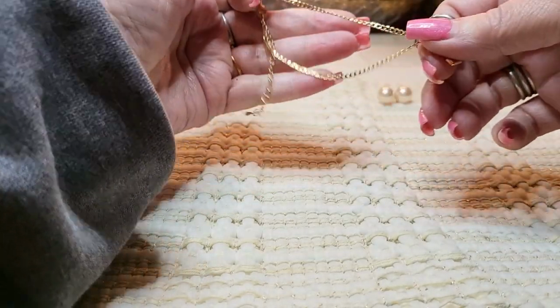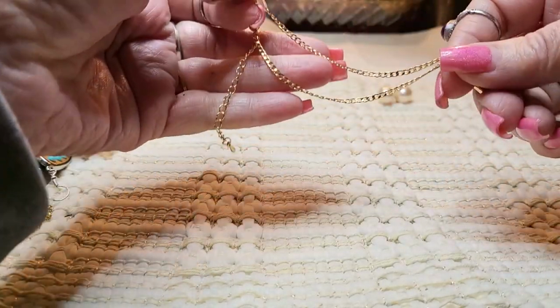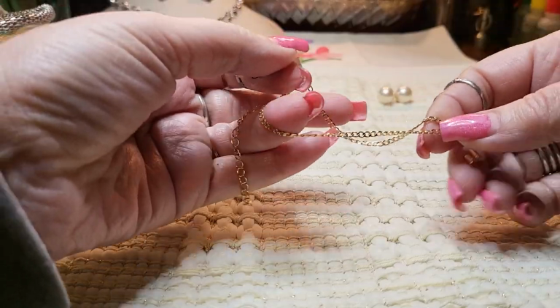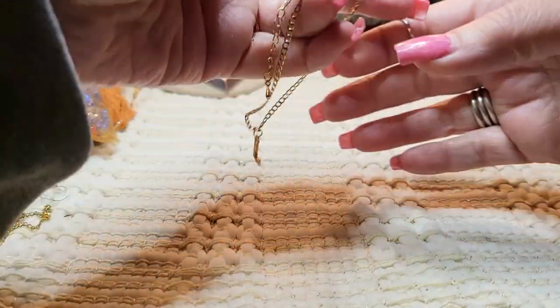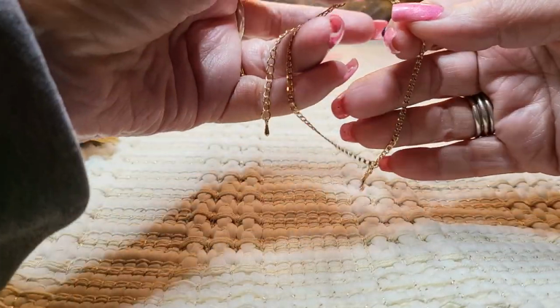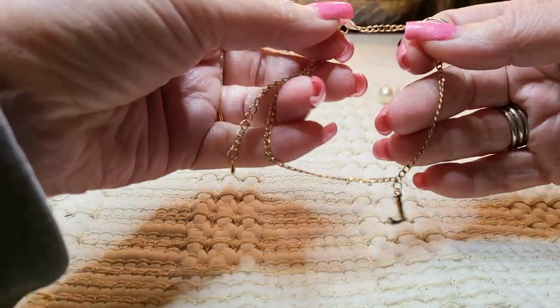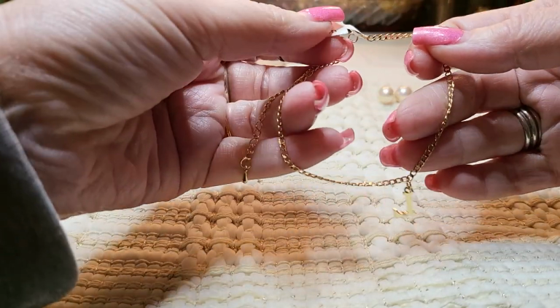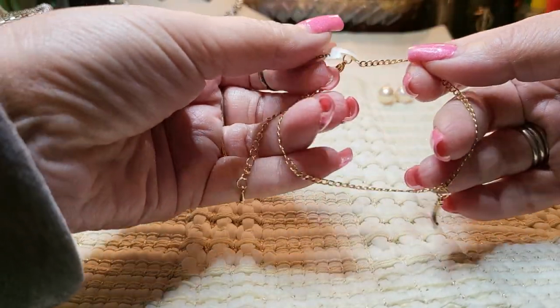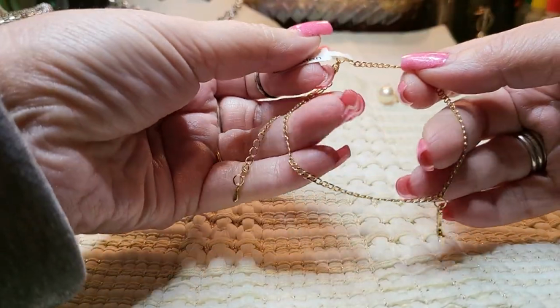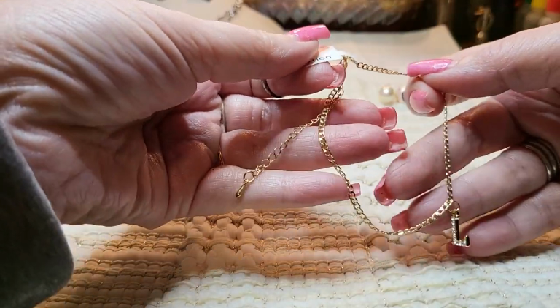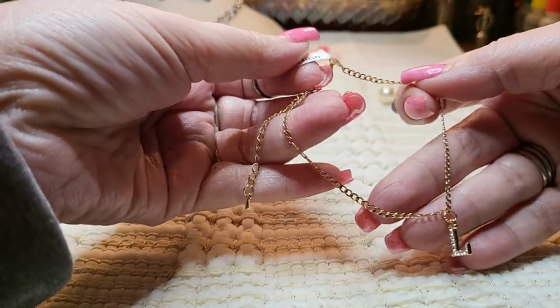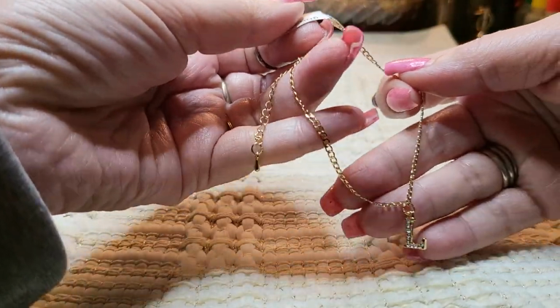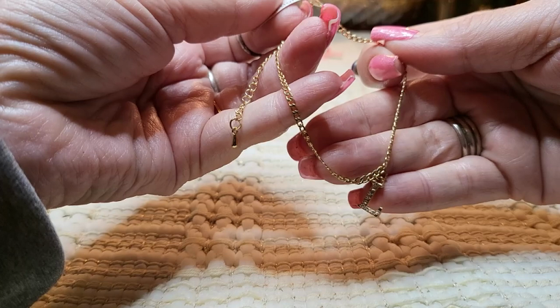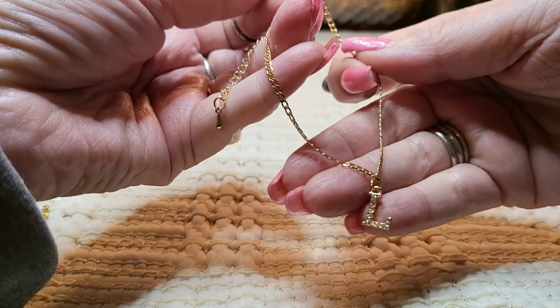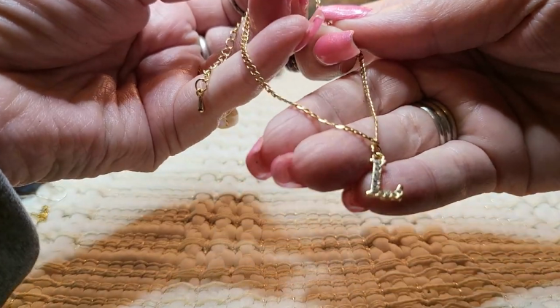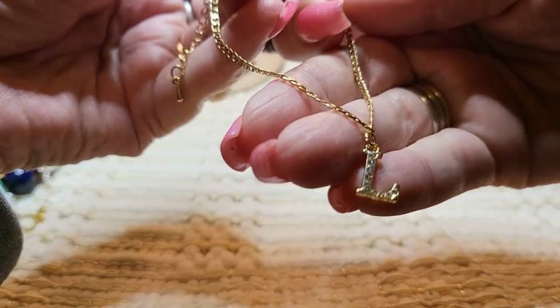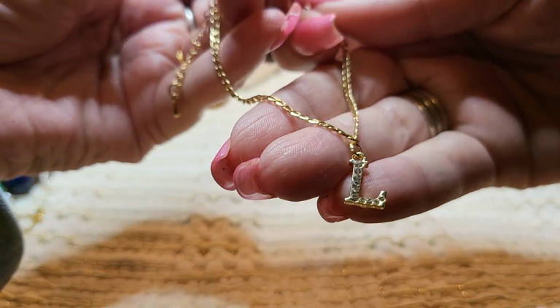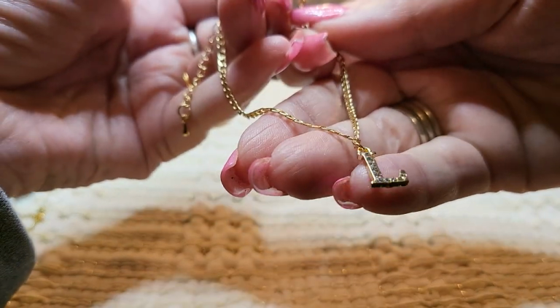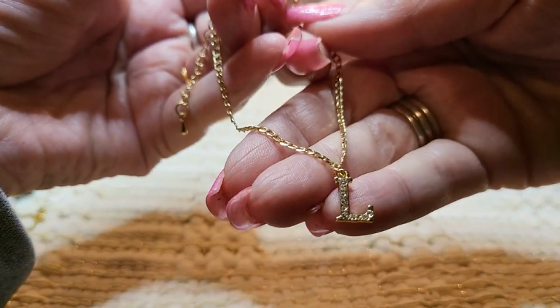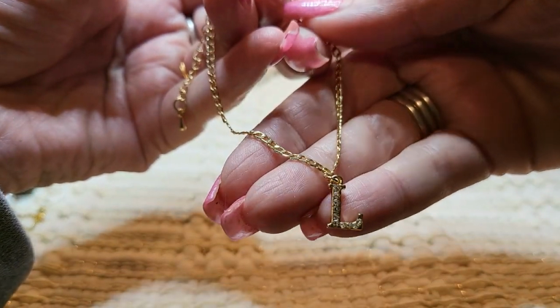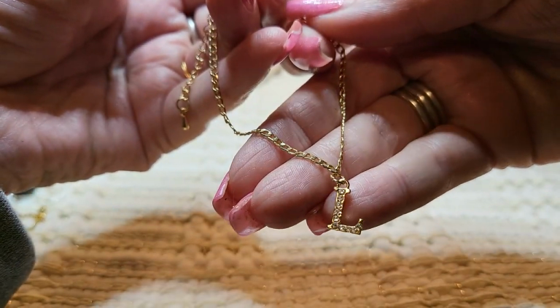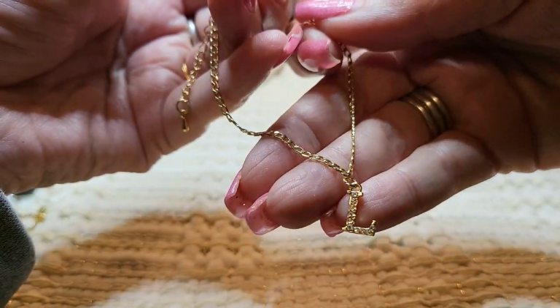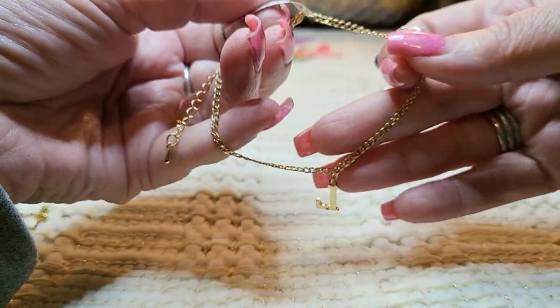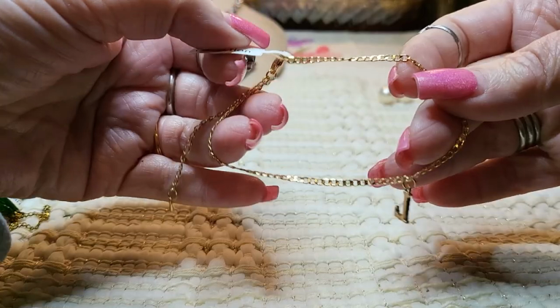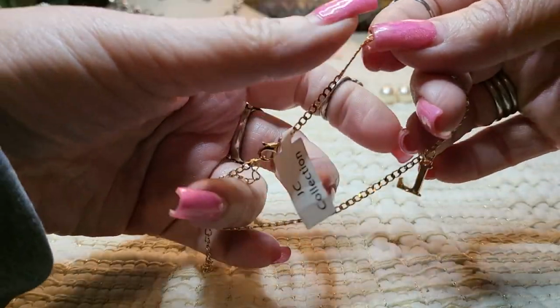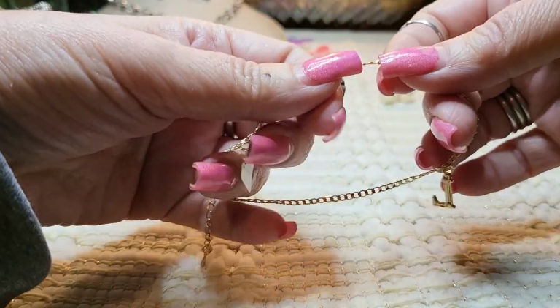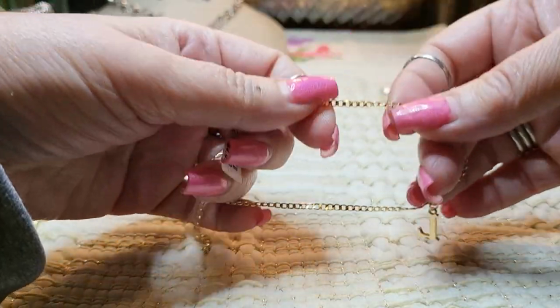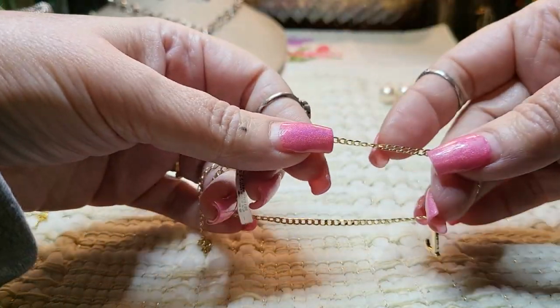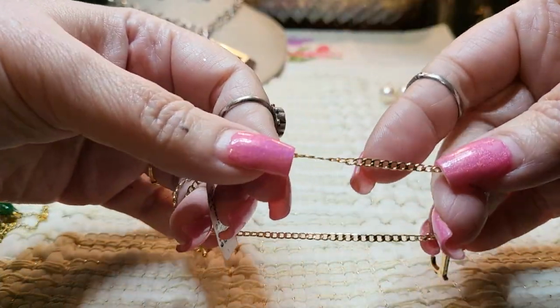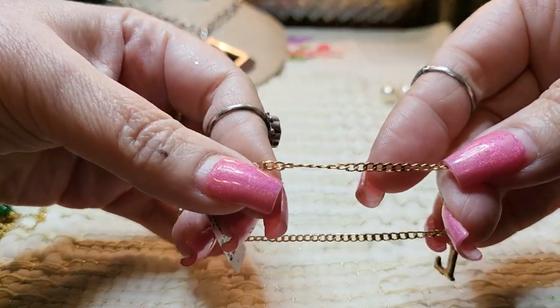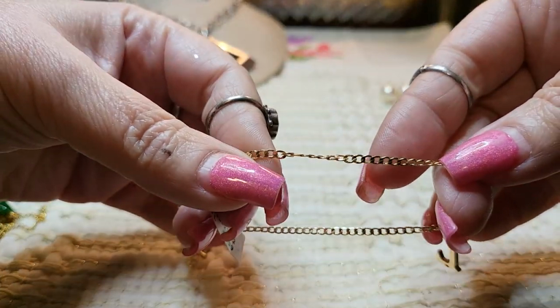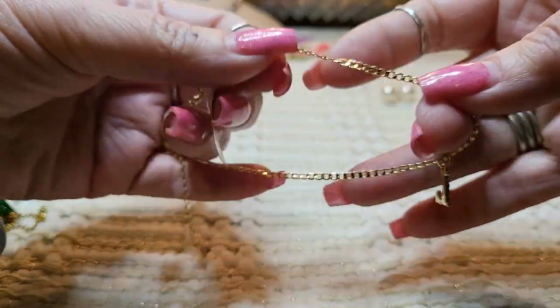I believe it is a bracelet, or you could wear it as an anklet. It has a pretty little rhinestone L on it, and it's gold tone. It's just beautiful, it really is pretty.